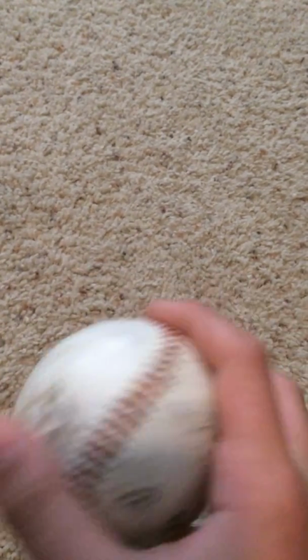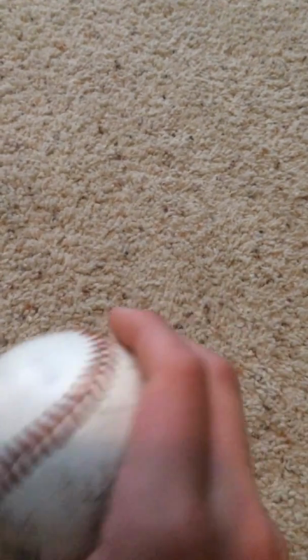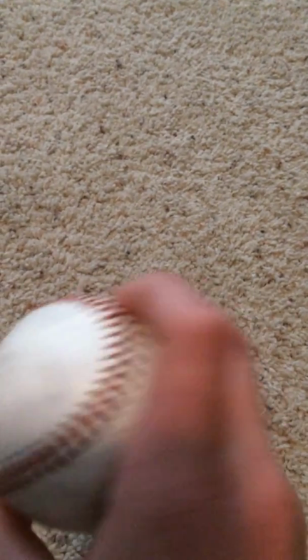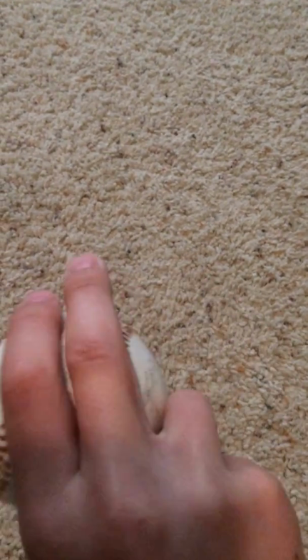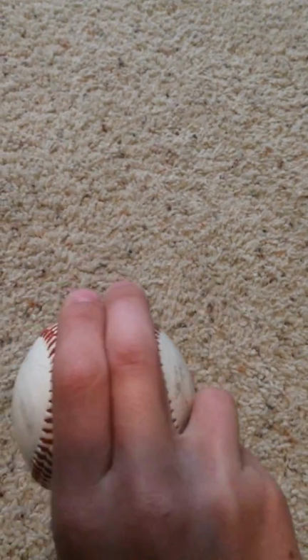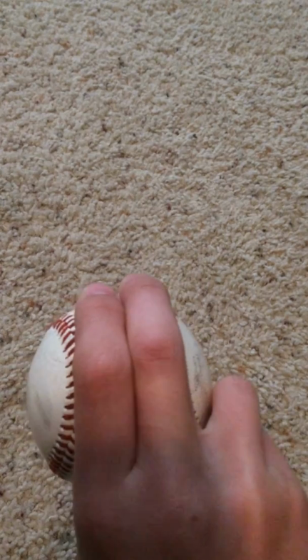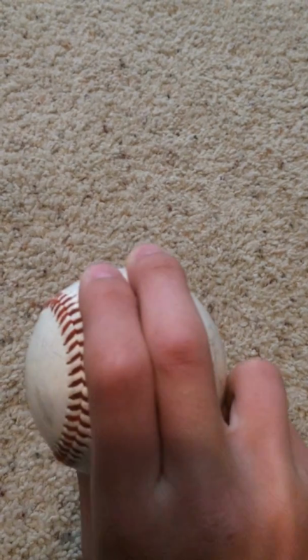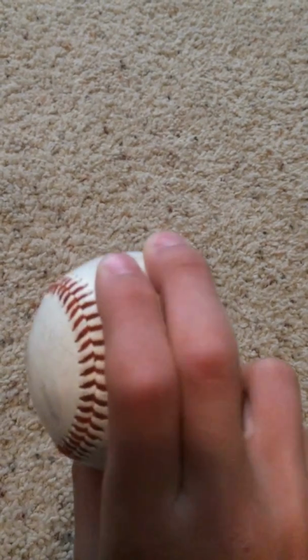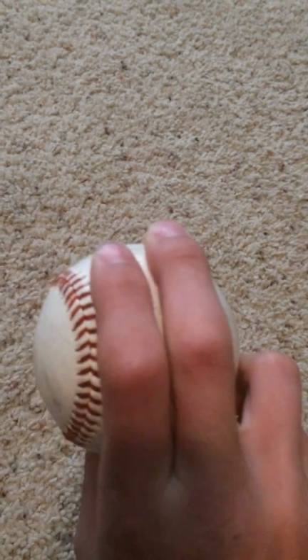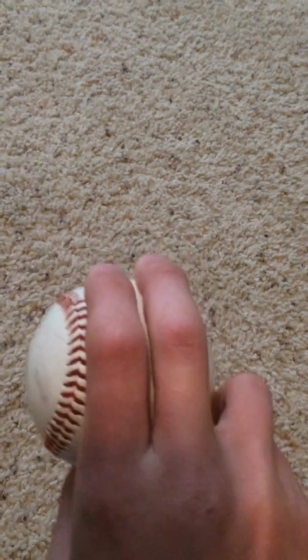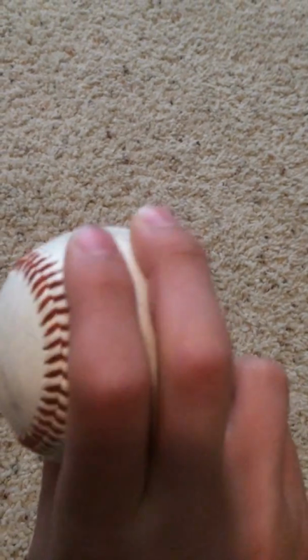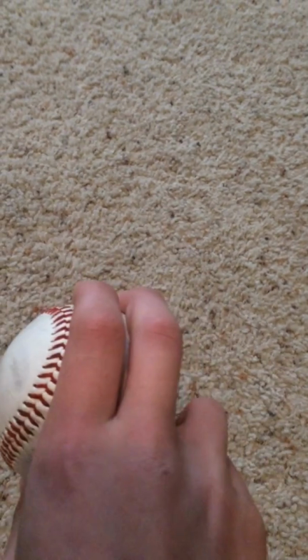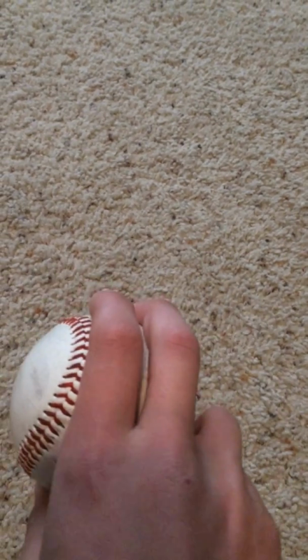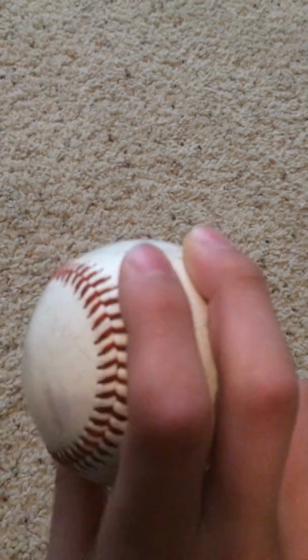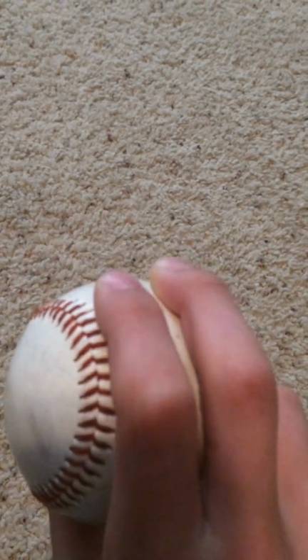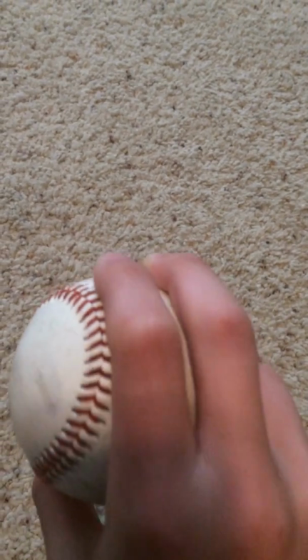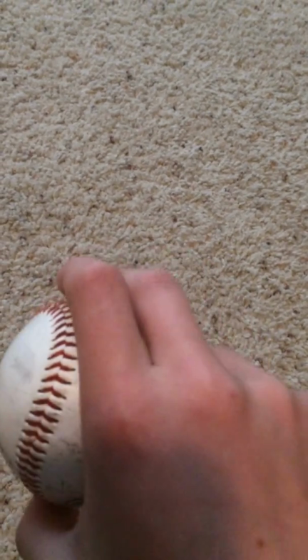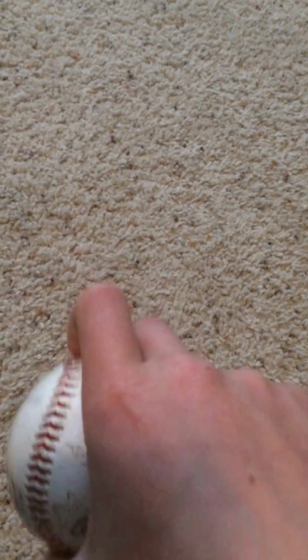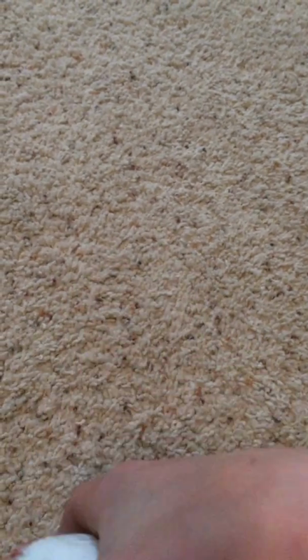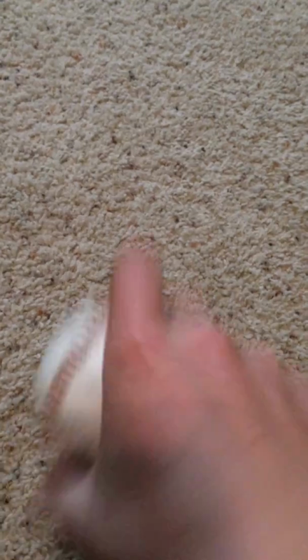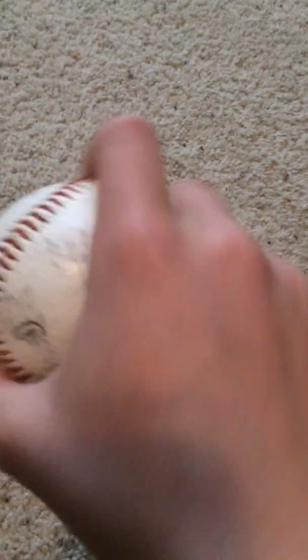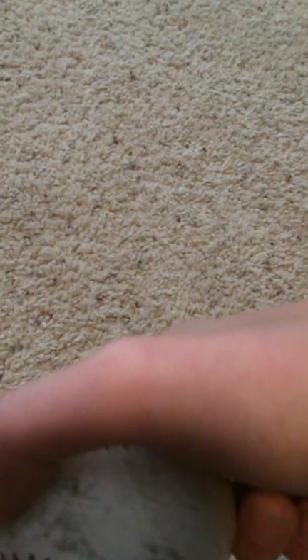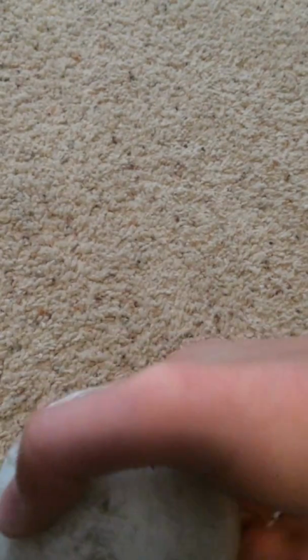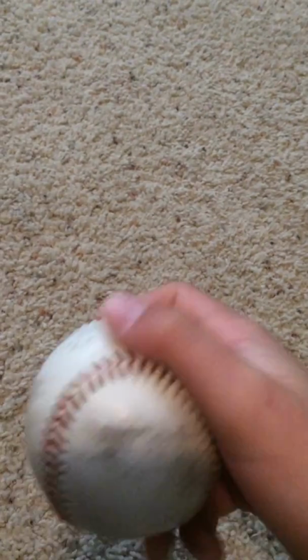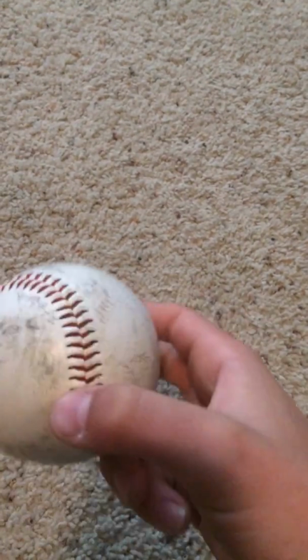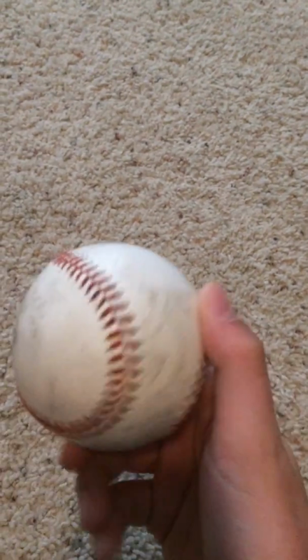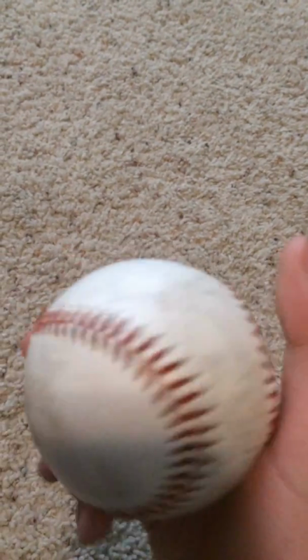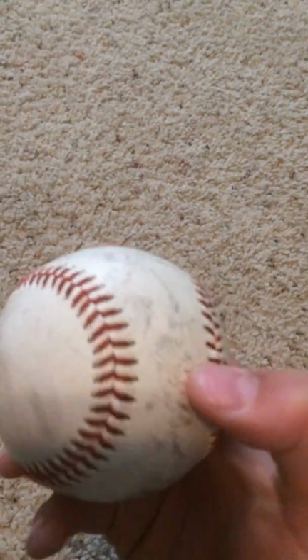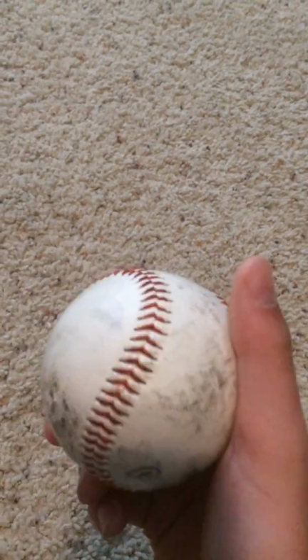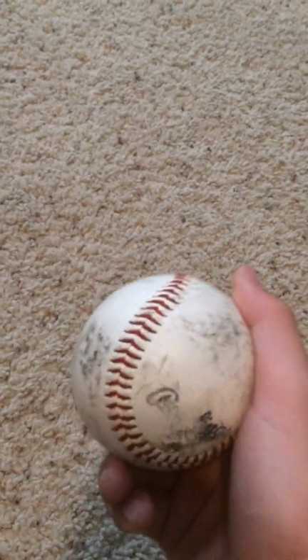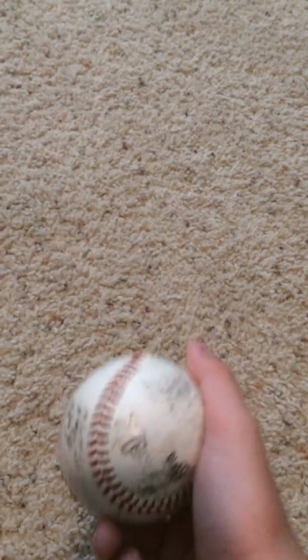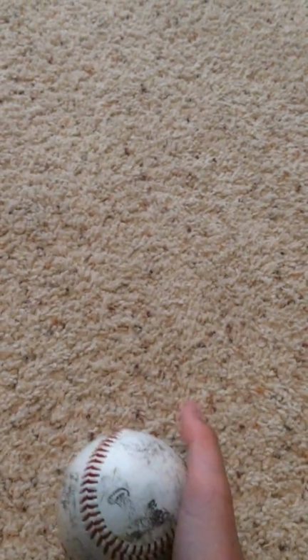Next we have the sinker, and it does exactly what it says. Don't flick your wrist hard on this, but you're going to try to do that, and that's going to cause the ball to go dropping.